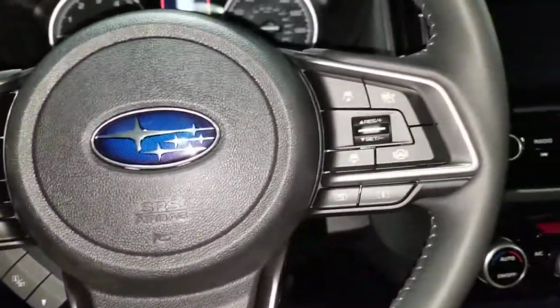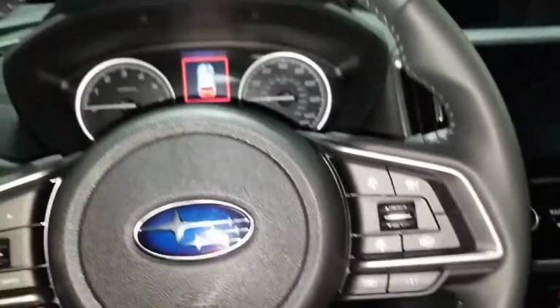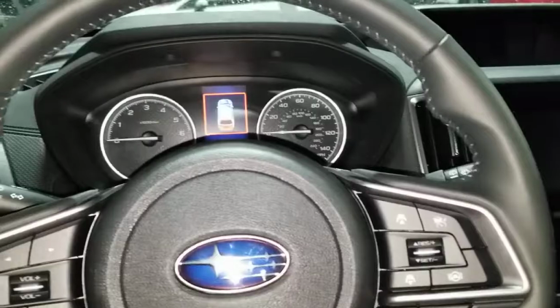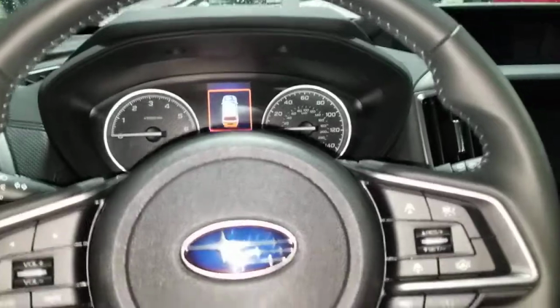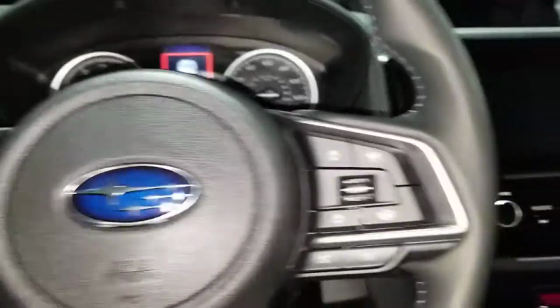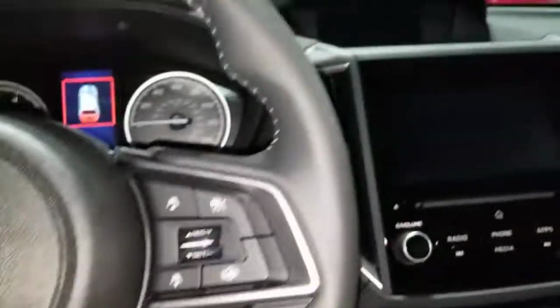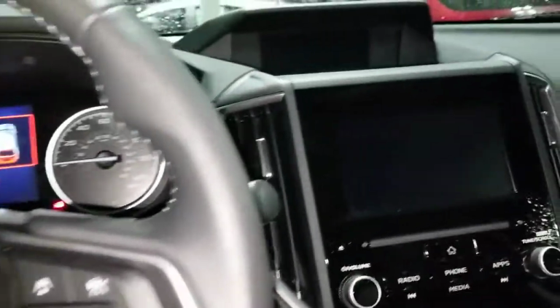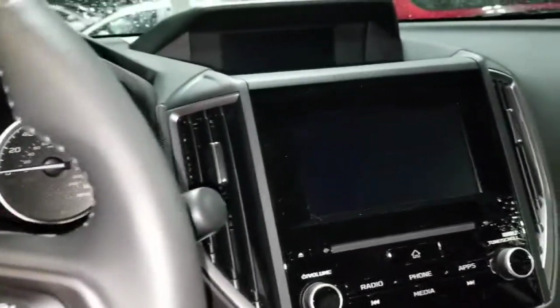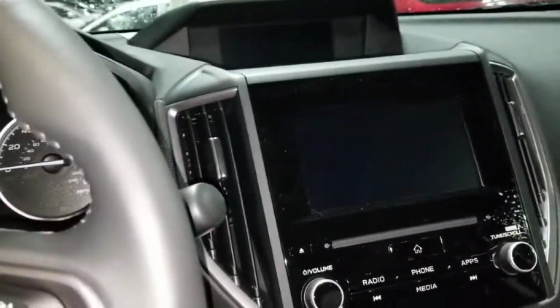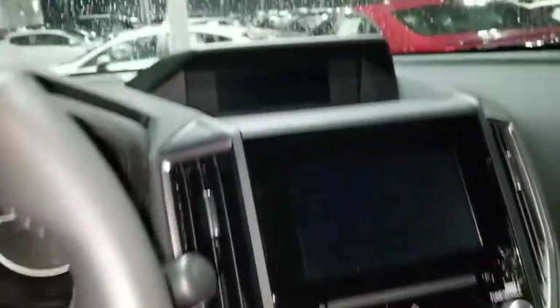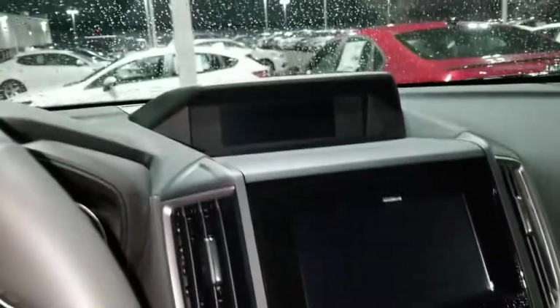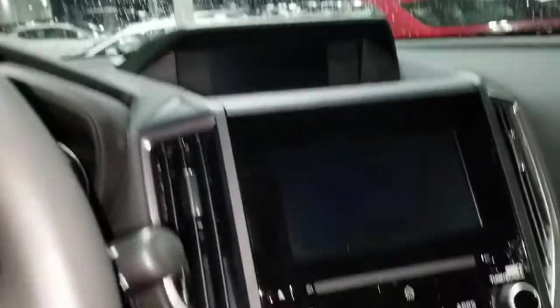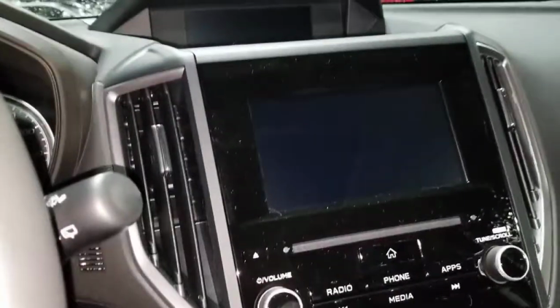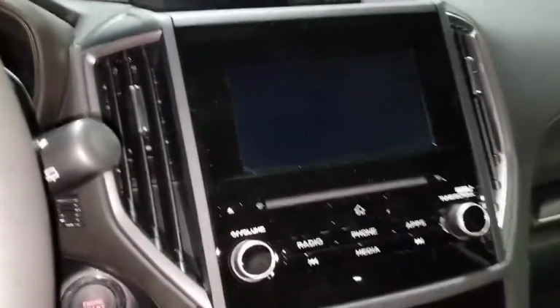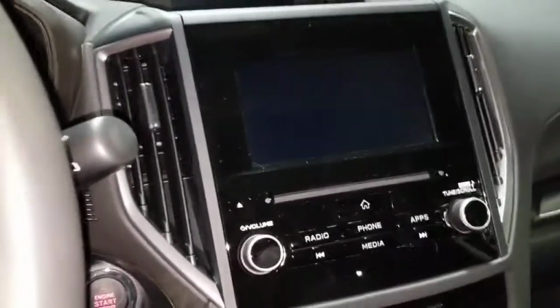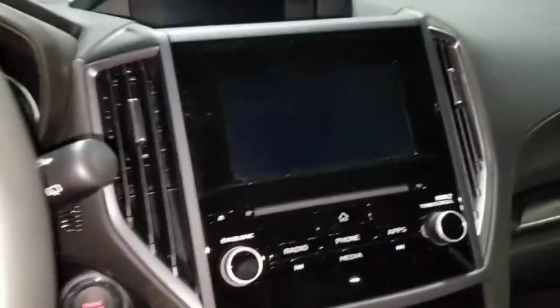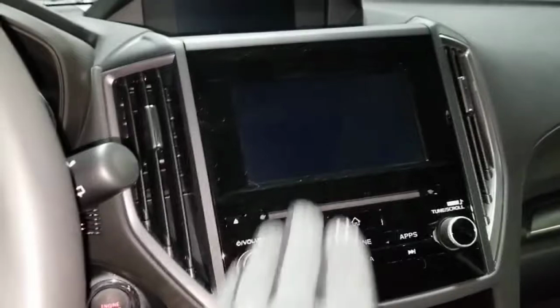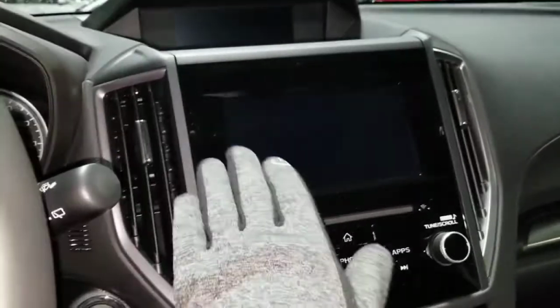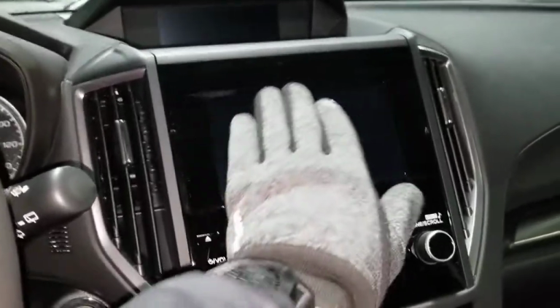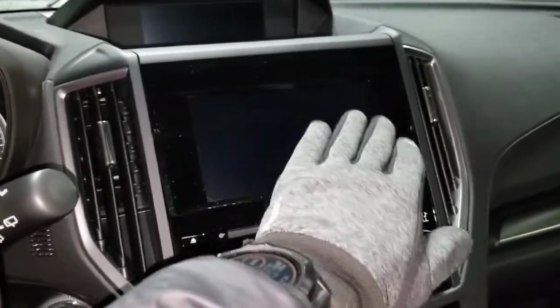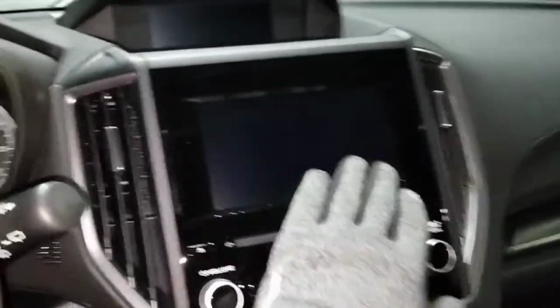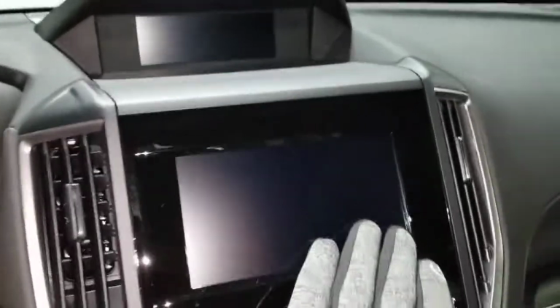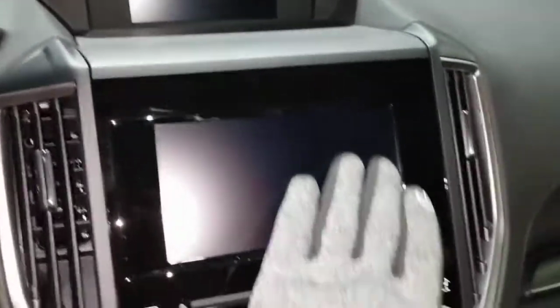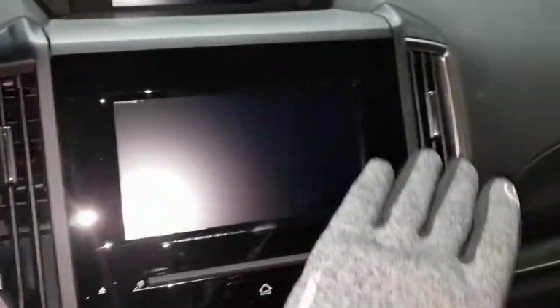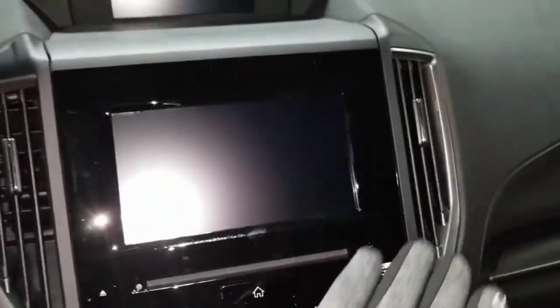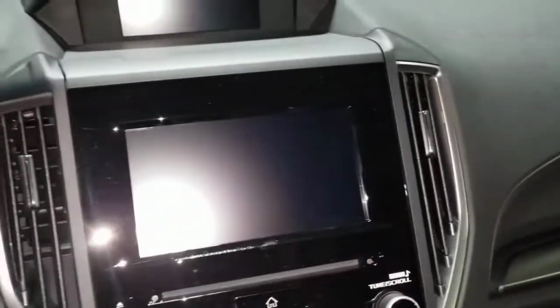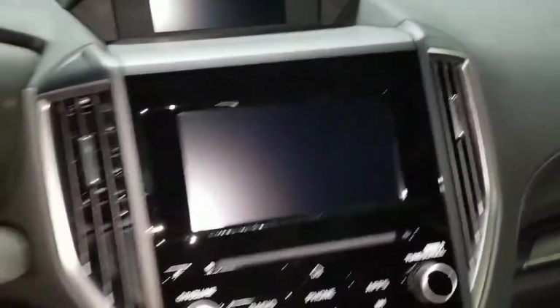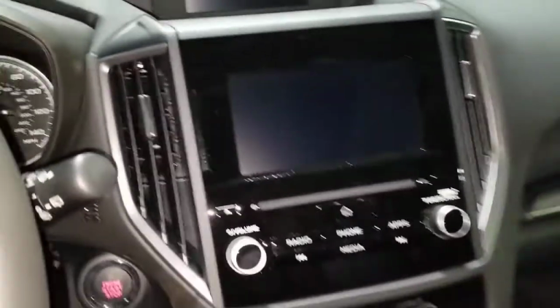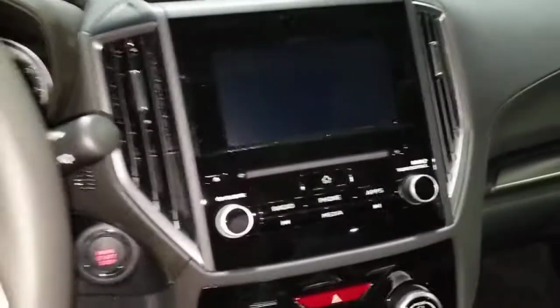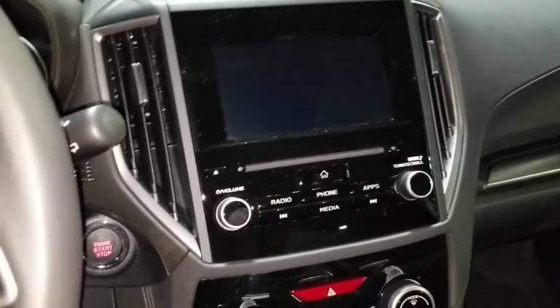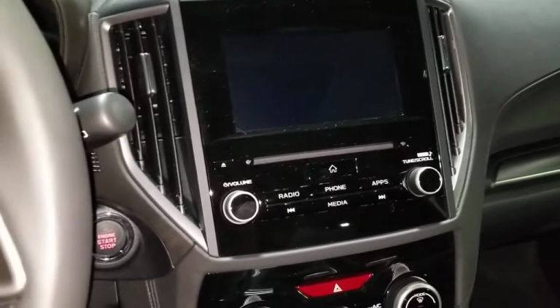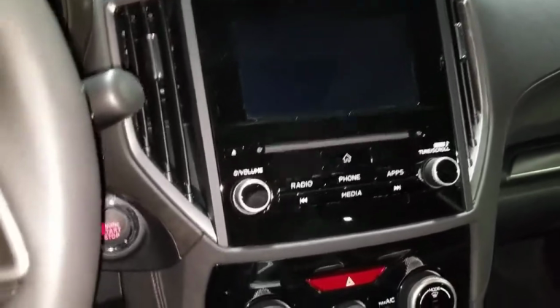That's the Subaru steering wheel of course, and you have the dual screens. This is a Premium so this is actually the smaller screen. Hopefully you guys can see that — it is nighttime so sorry it's a little bit dark.